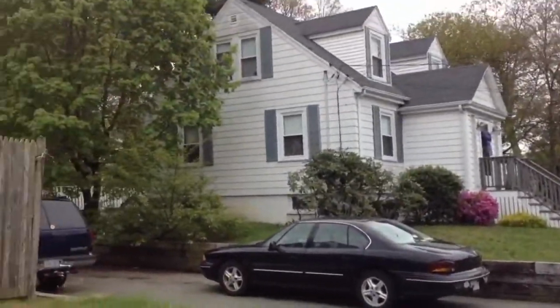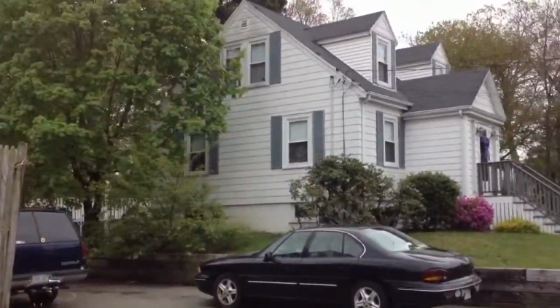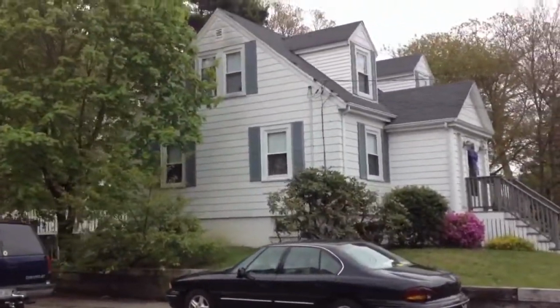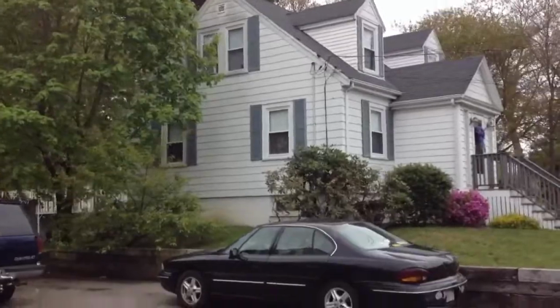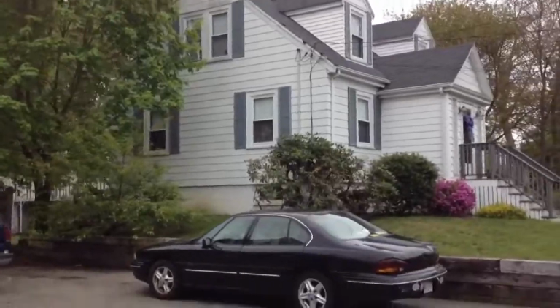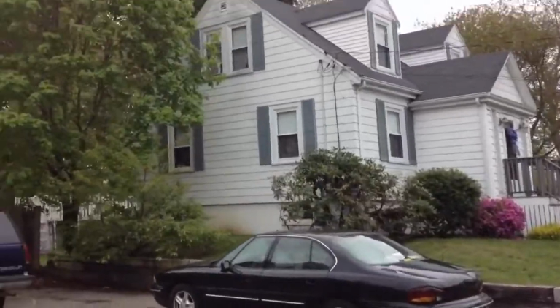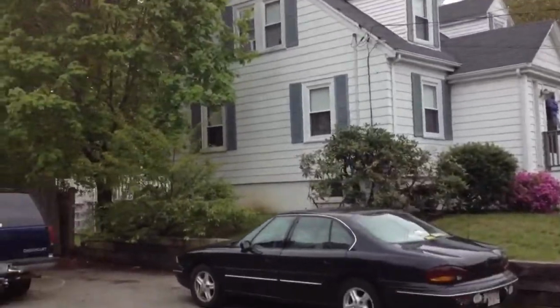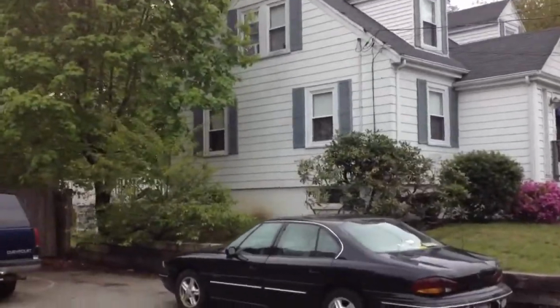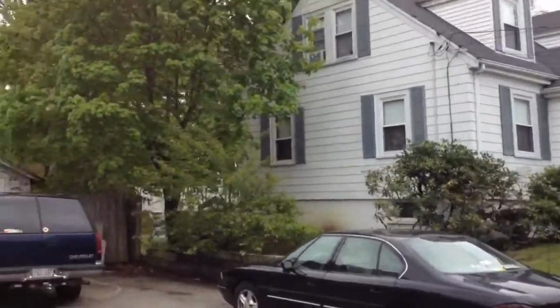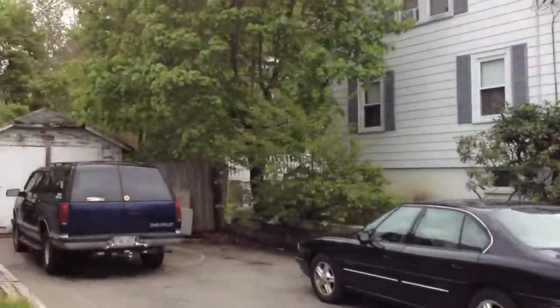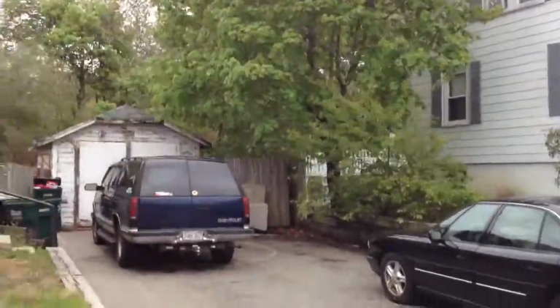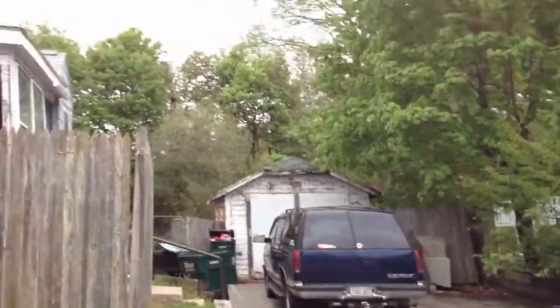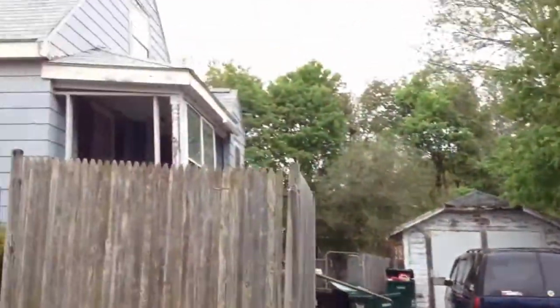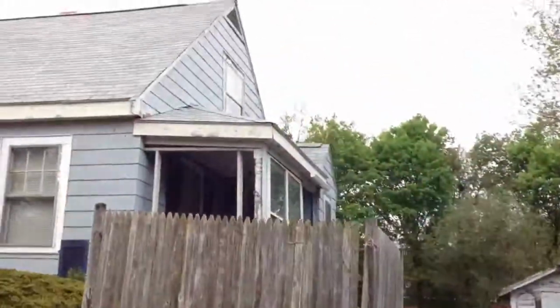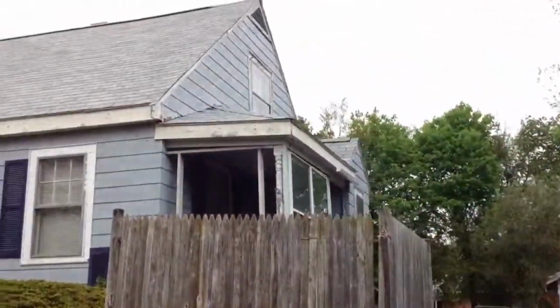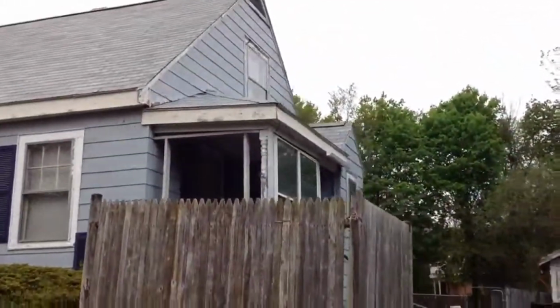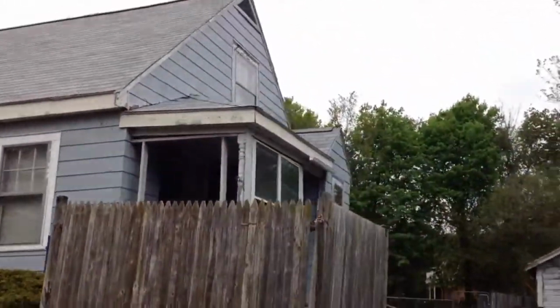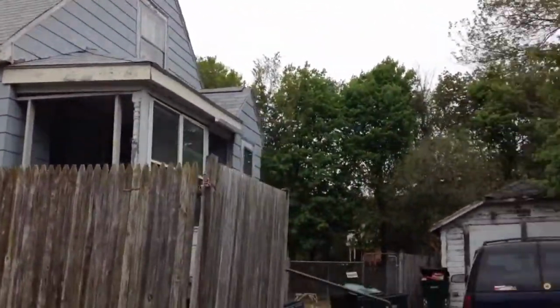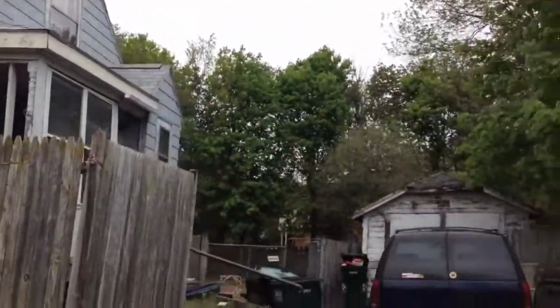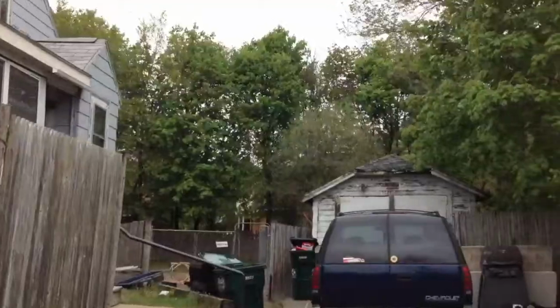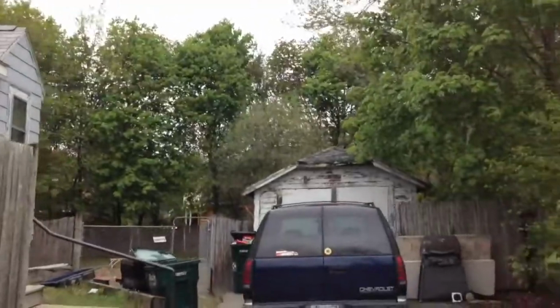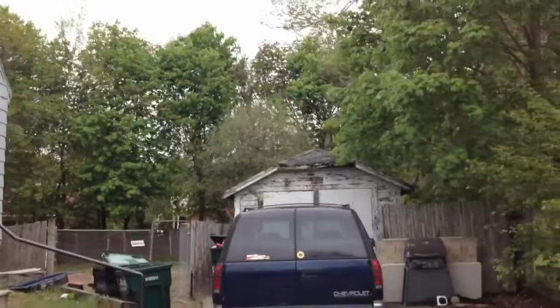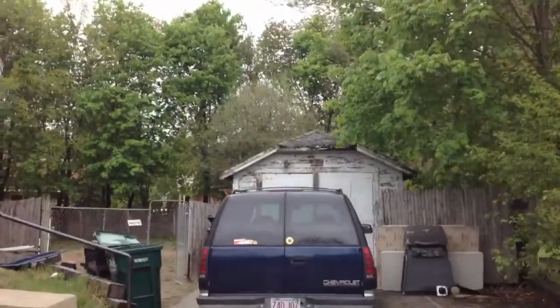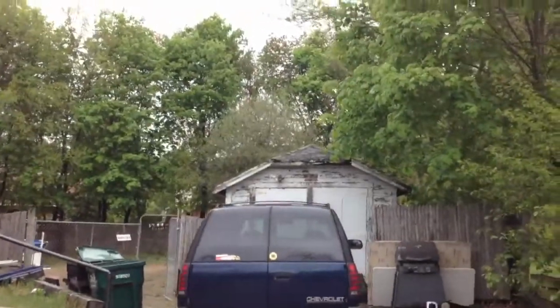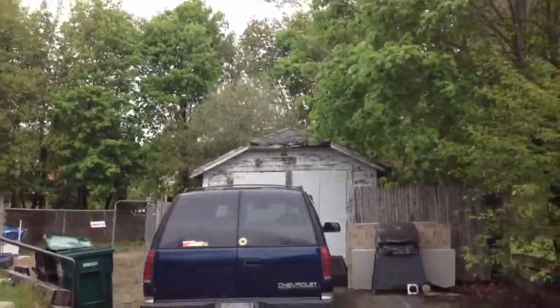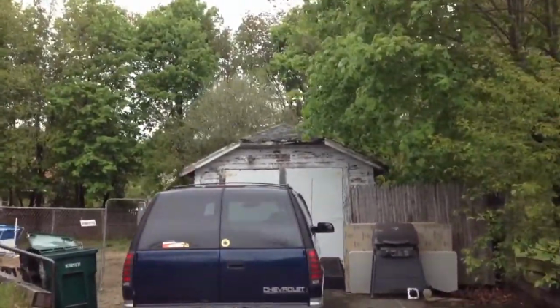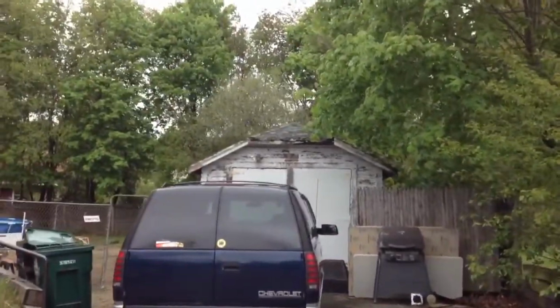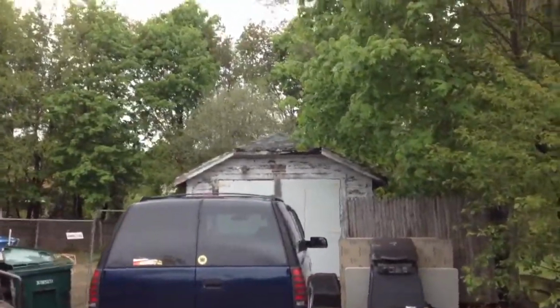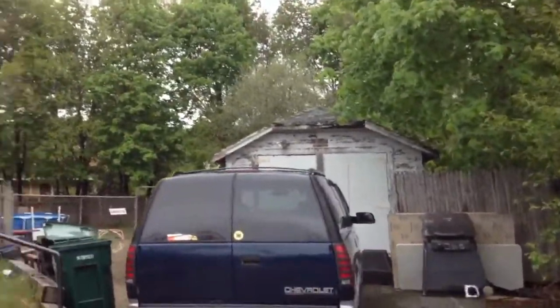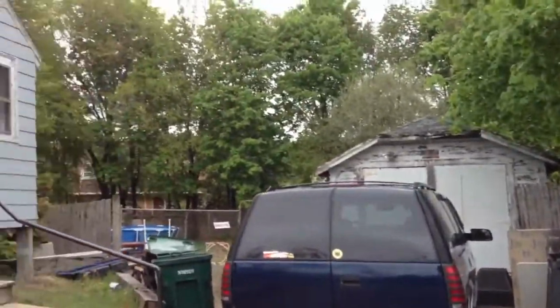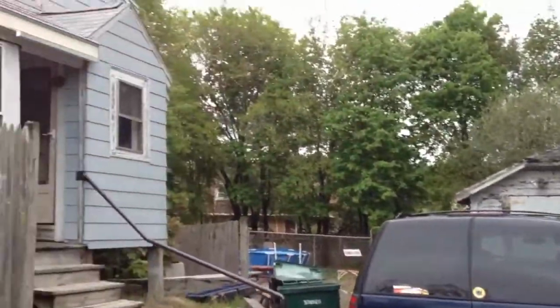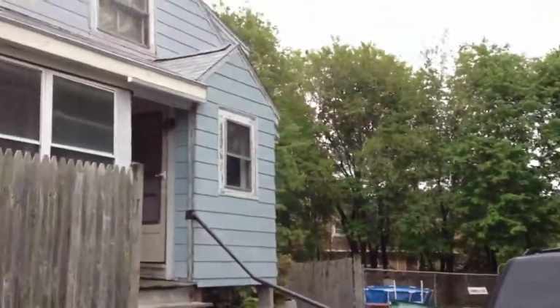Let's go take a look at the property through the backyard. That is a garage actually, and it looks structurally sound, although it does need some work.